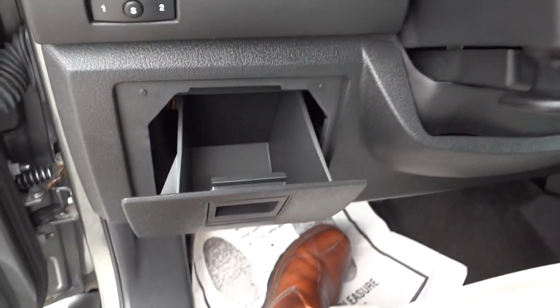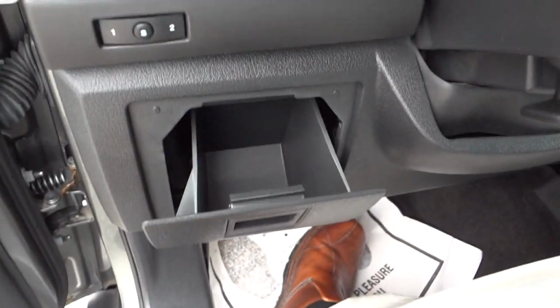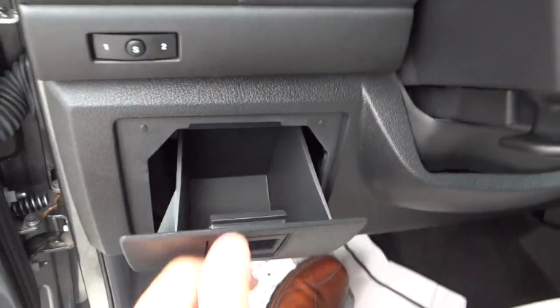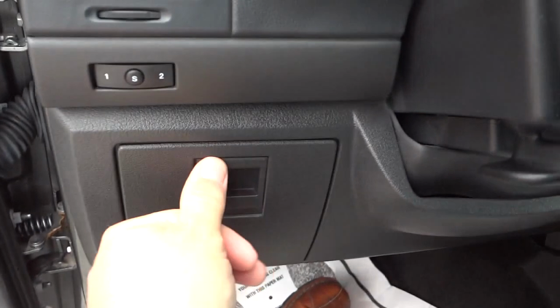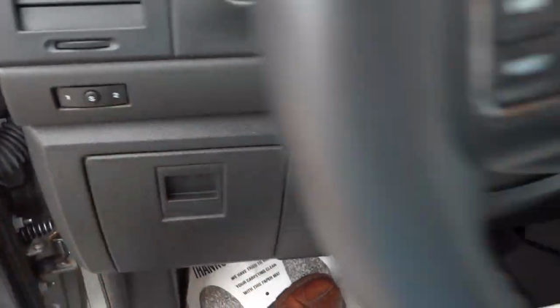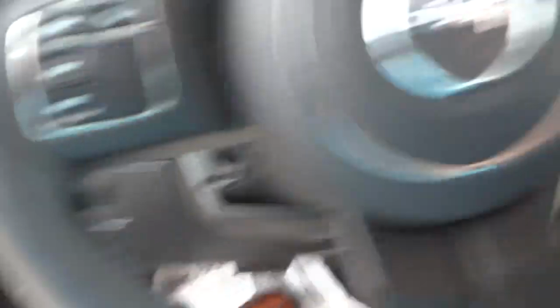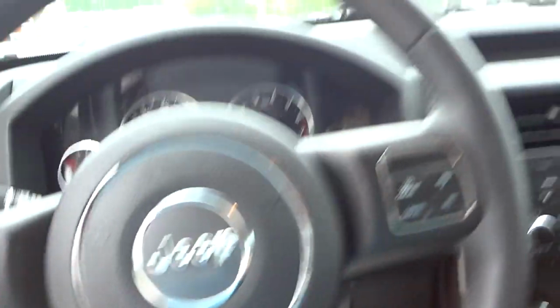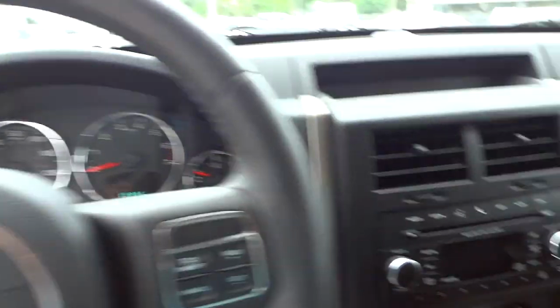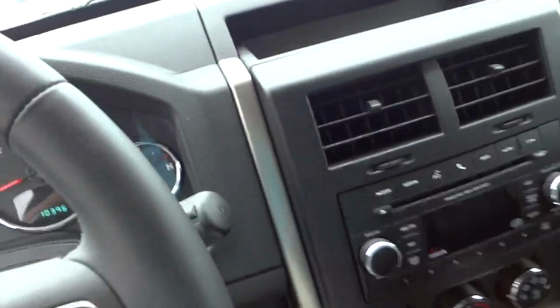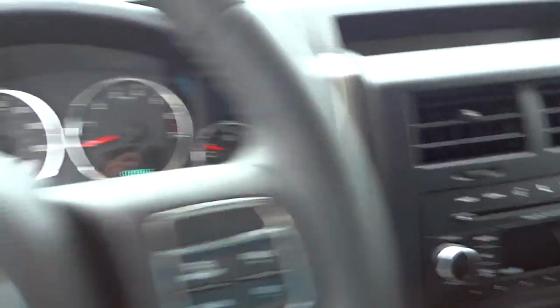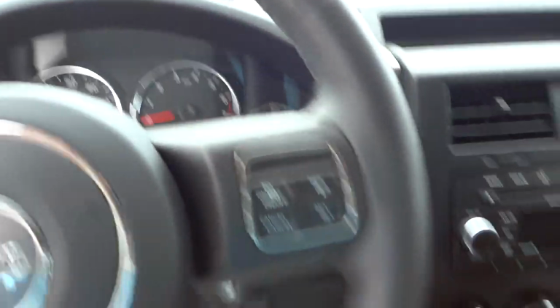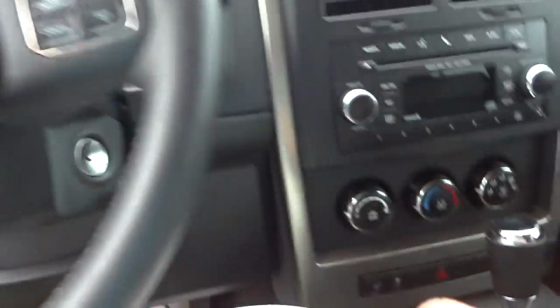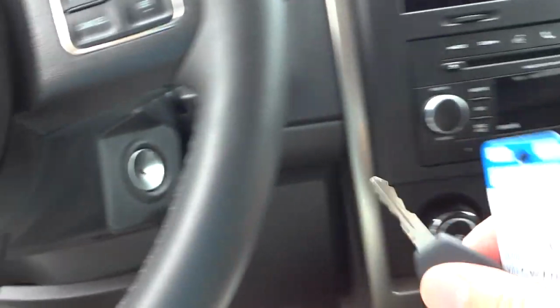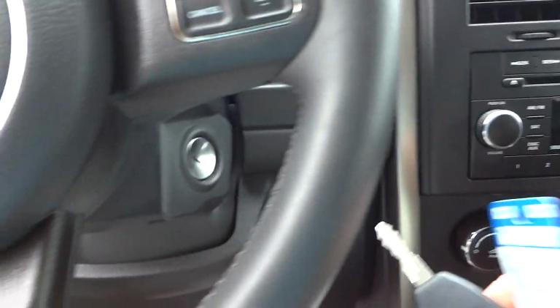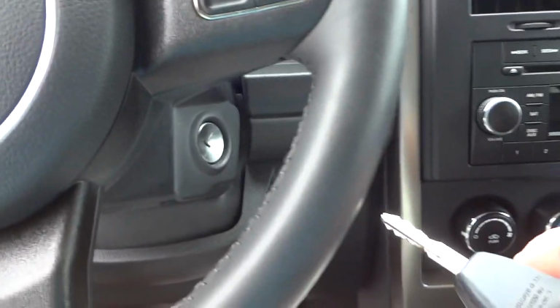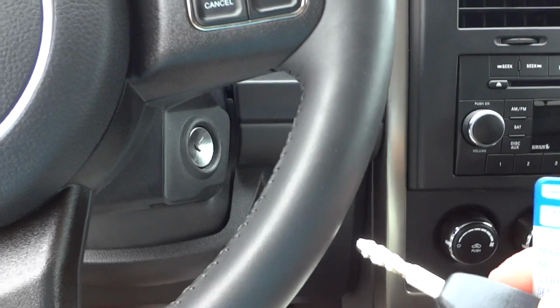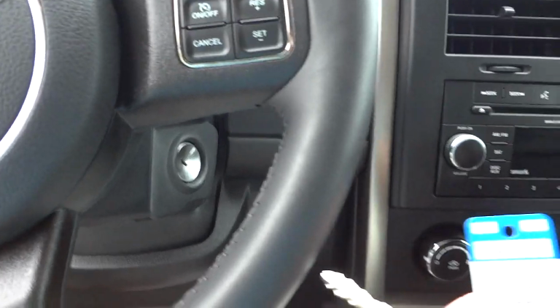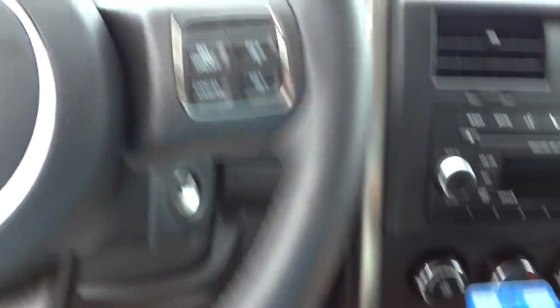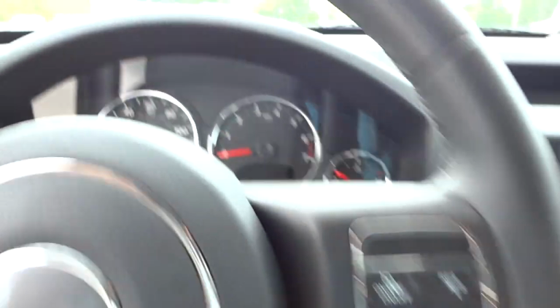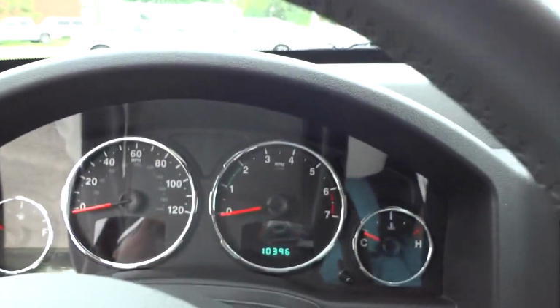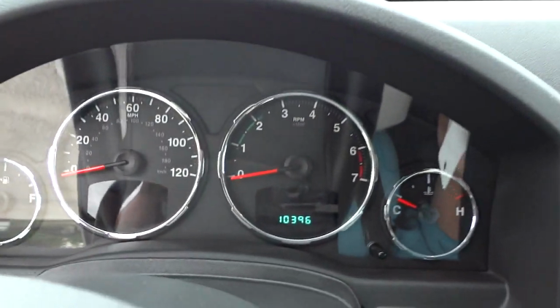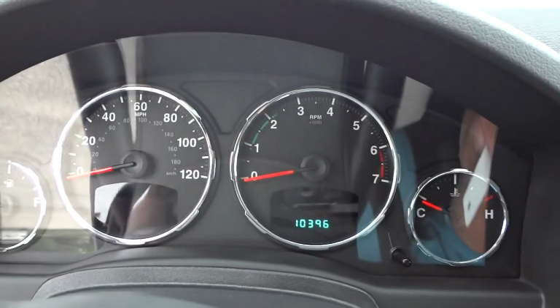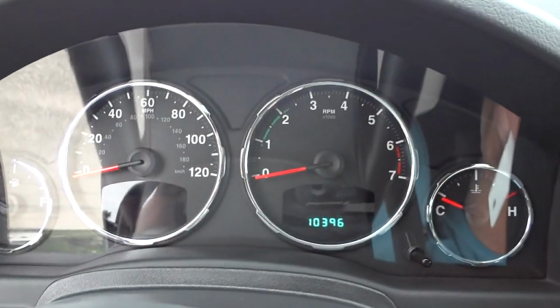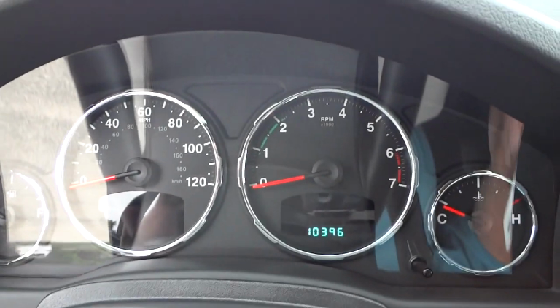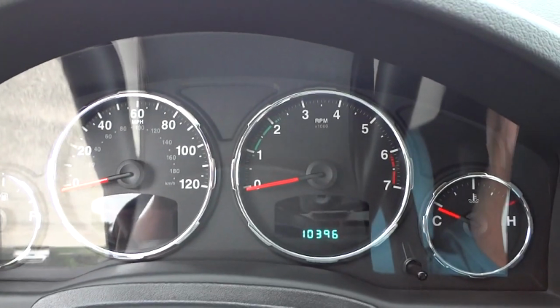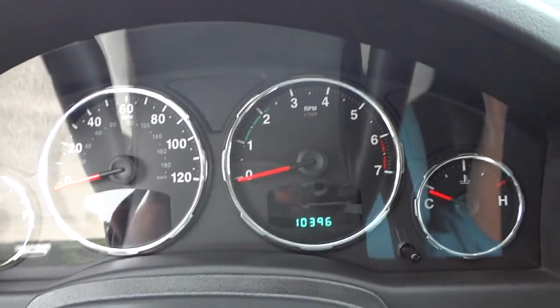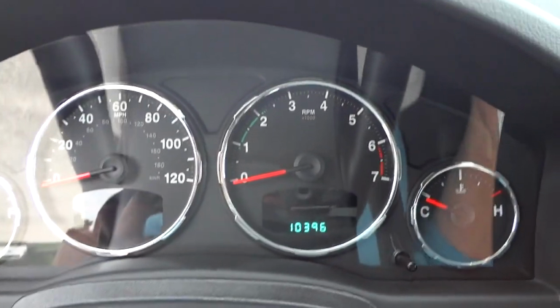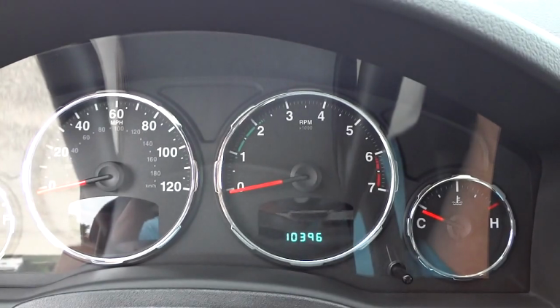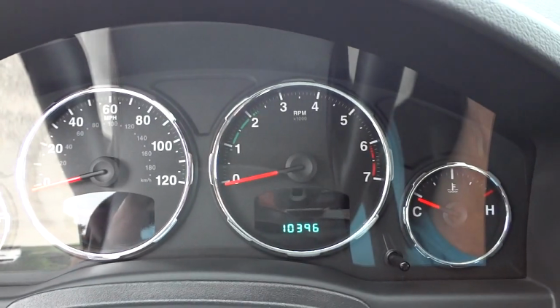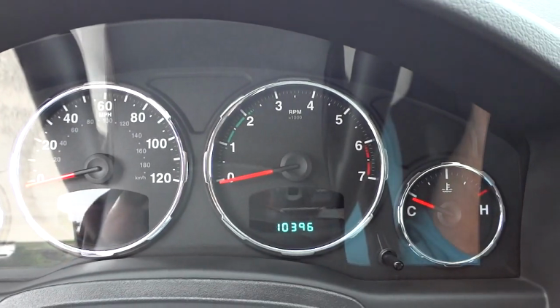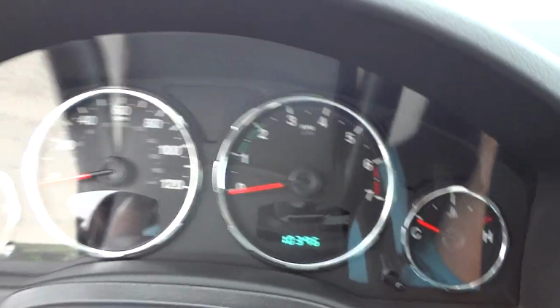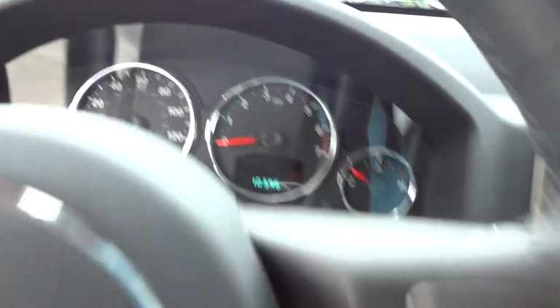There's a little pocket there. I'm going to go ahead and start it up — this is a 2012 pre-owned, and look at the mileage: just a little over 10,000 miles. Pretty good.